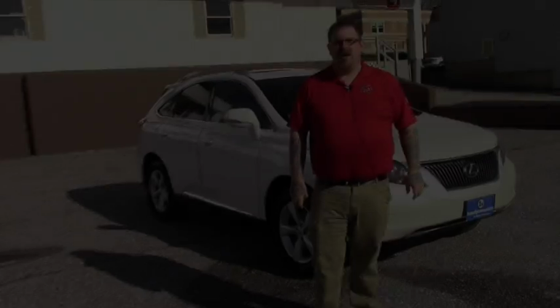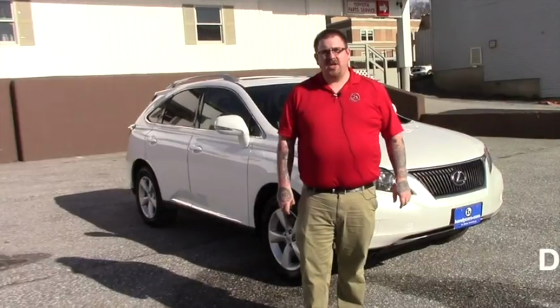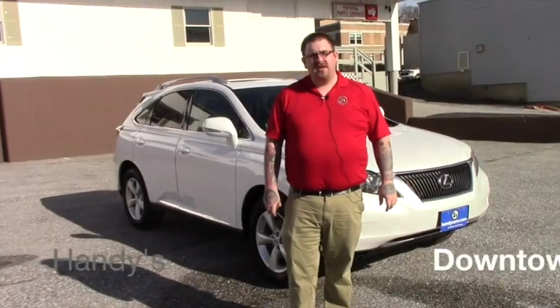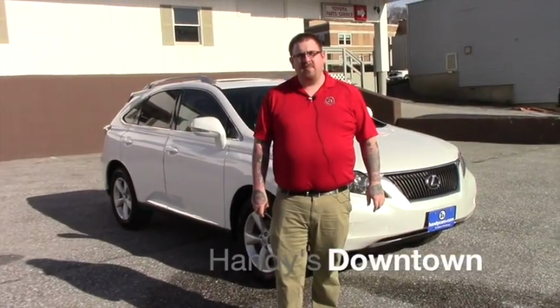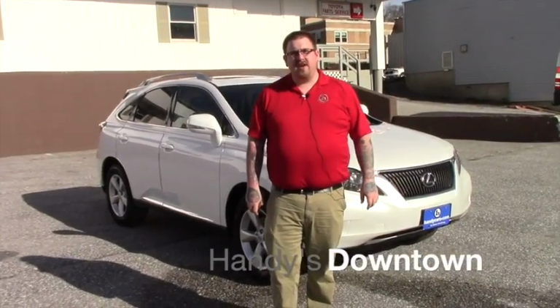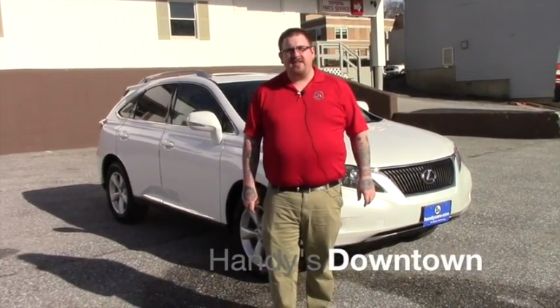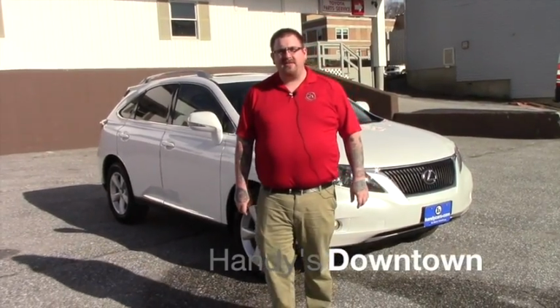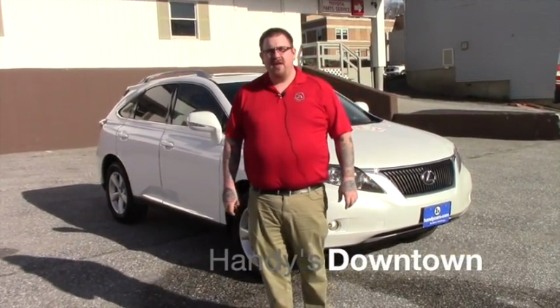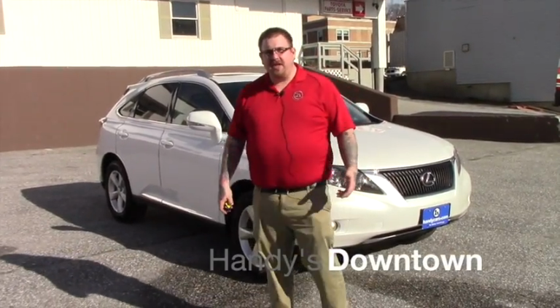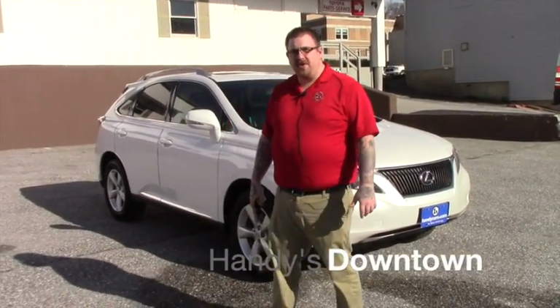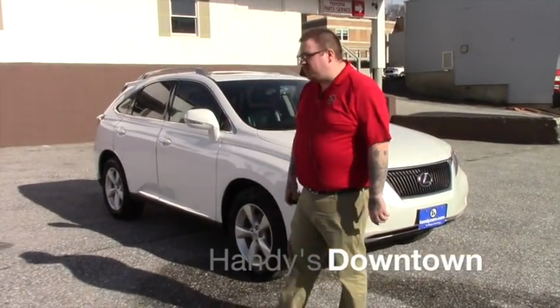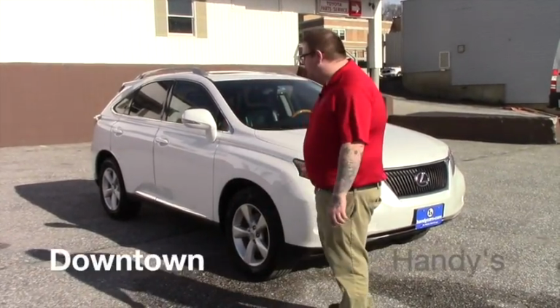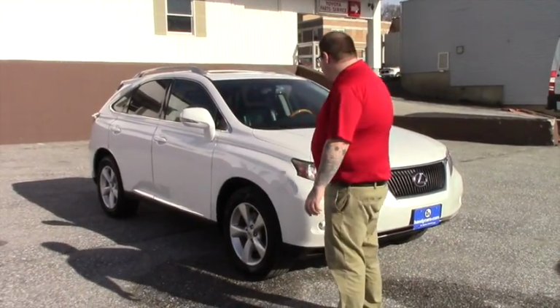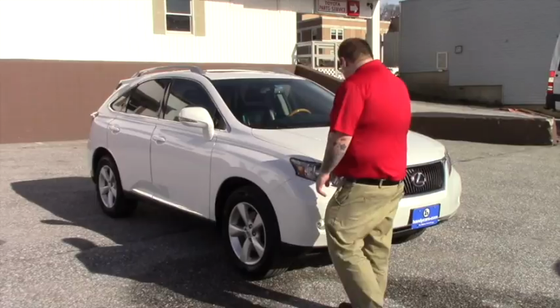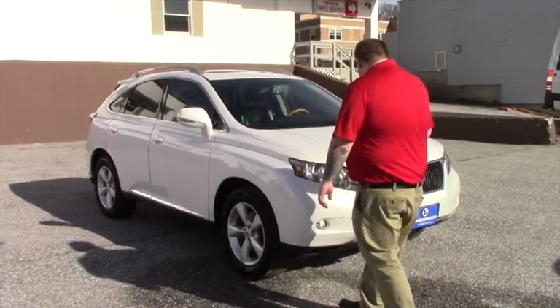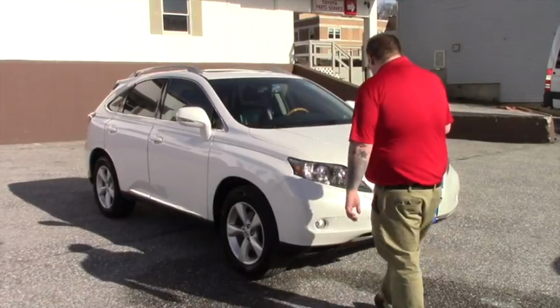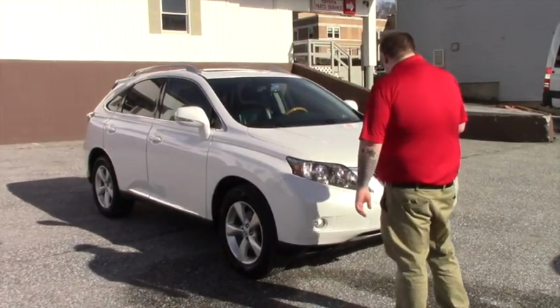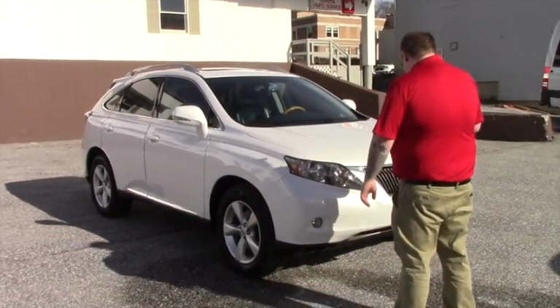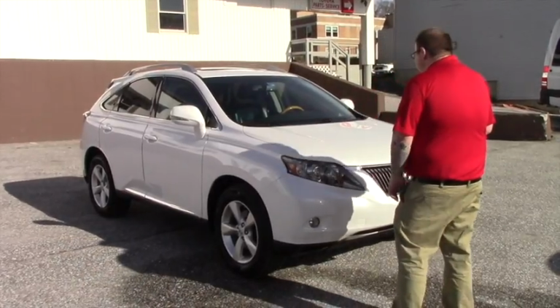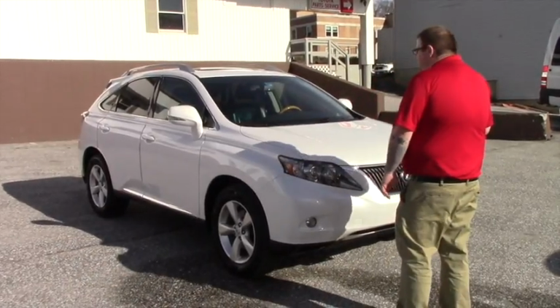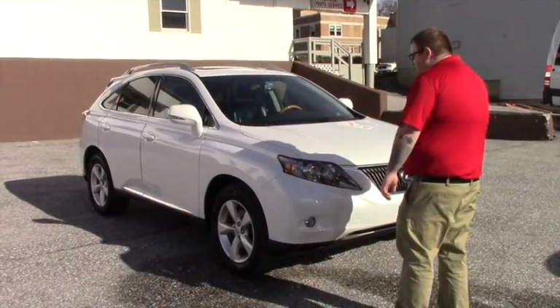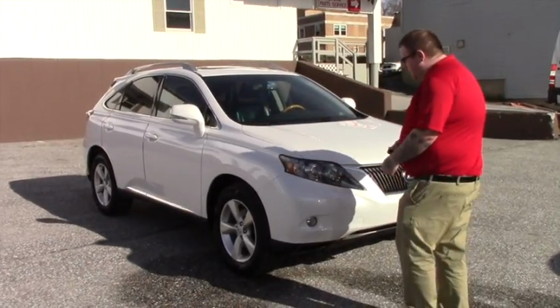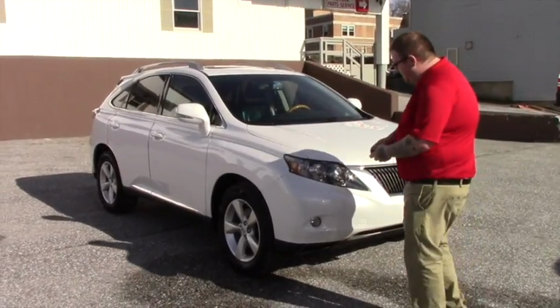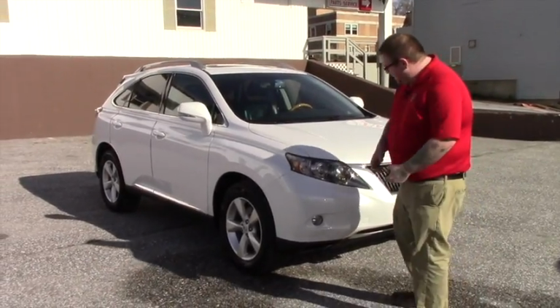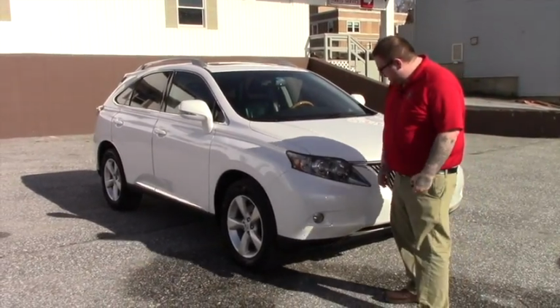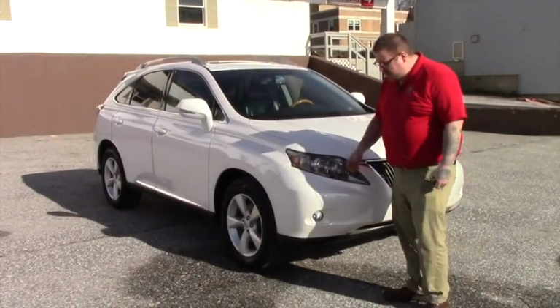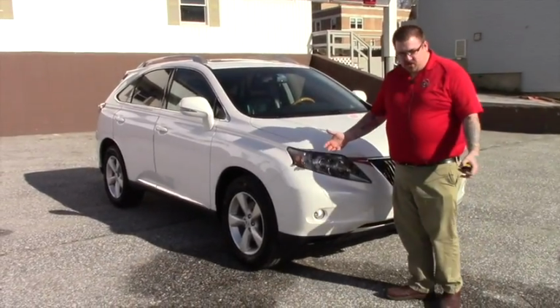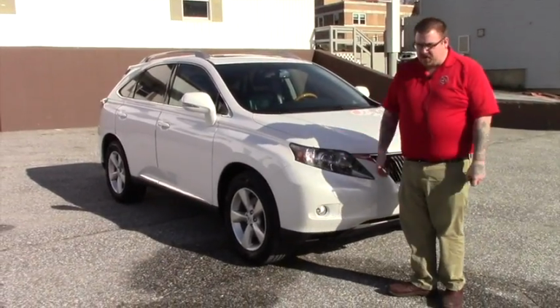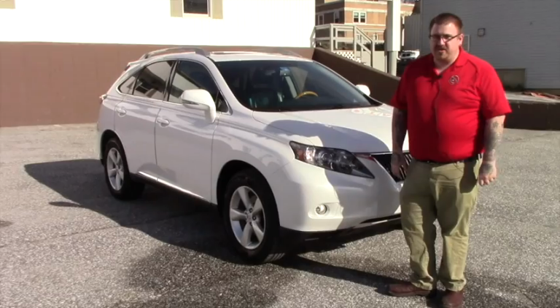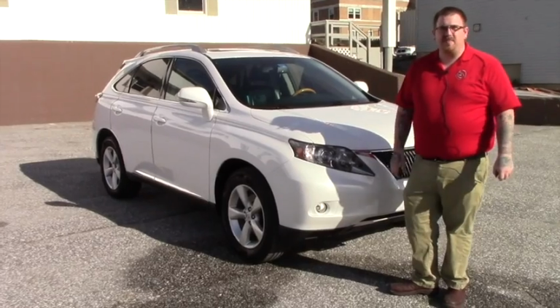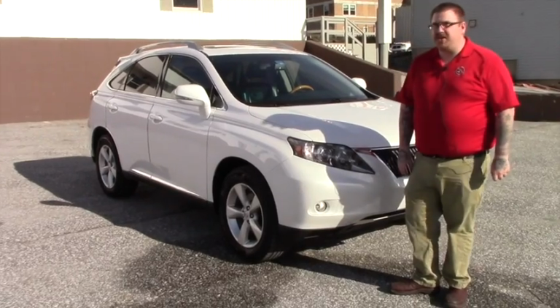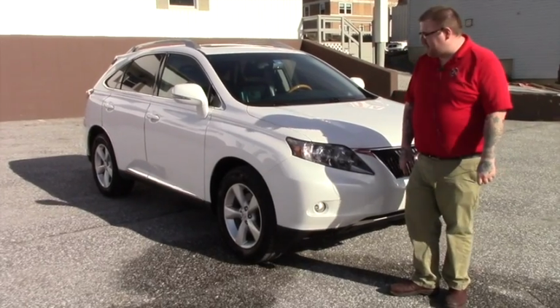Hi John, Nick Lambert here at Handy's Downtown. Thank you for your inquiry on this 2011 Lexus RX 350 we have here. I just wanted to make a quick video for you so you get a better look at the vehicle.